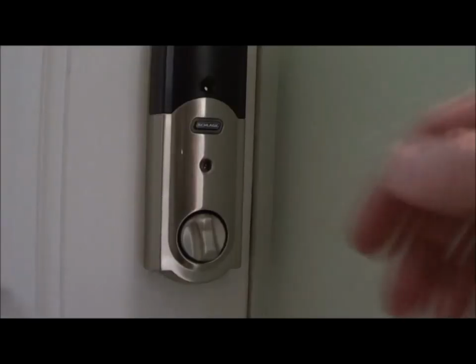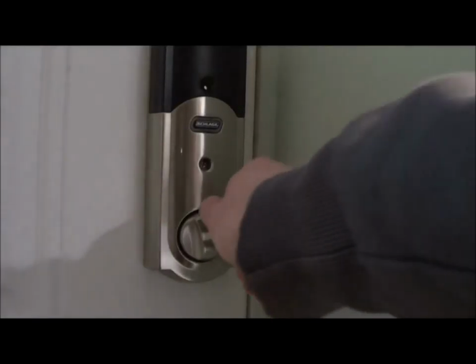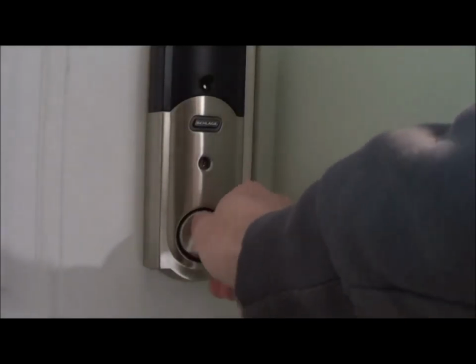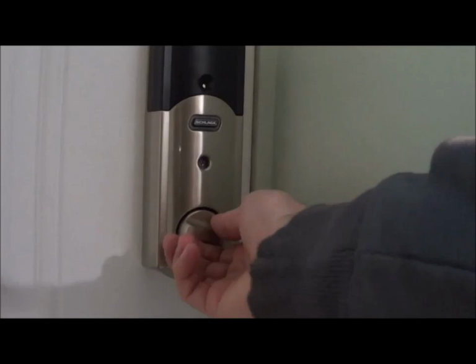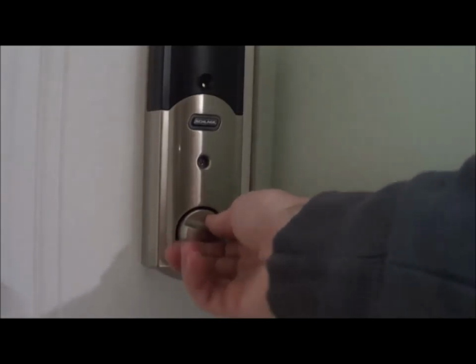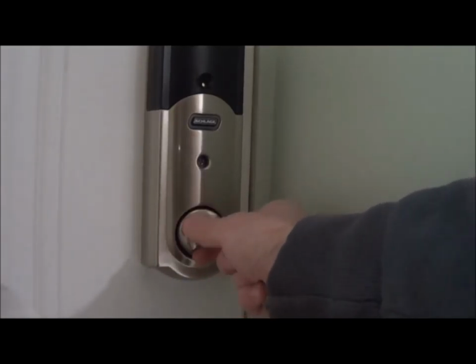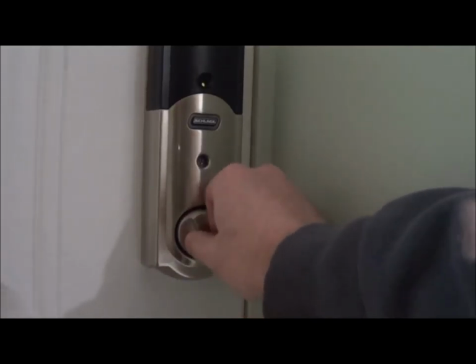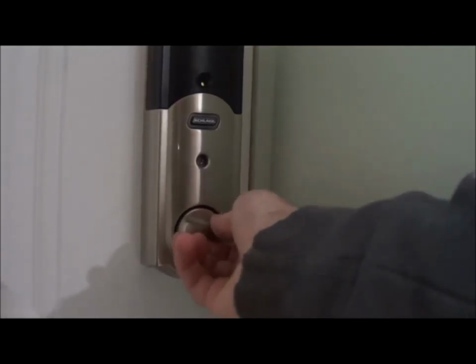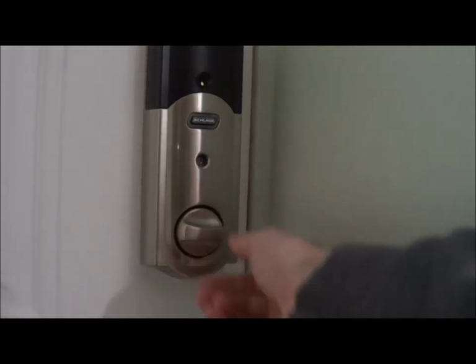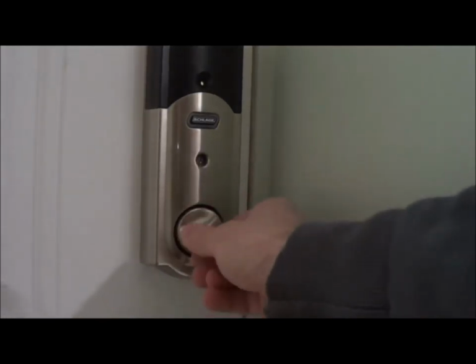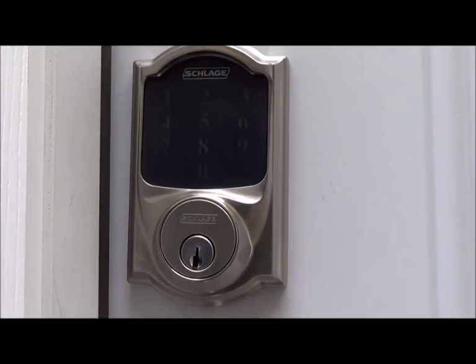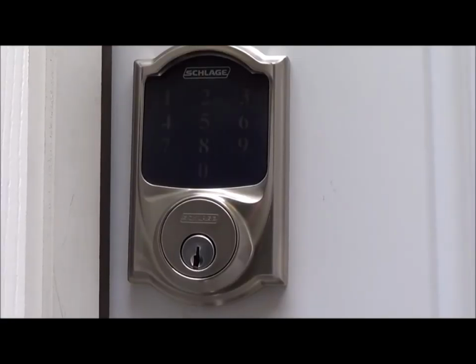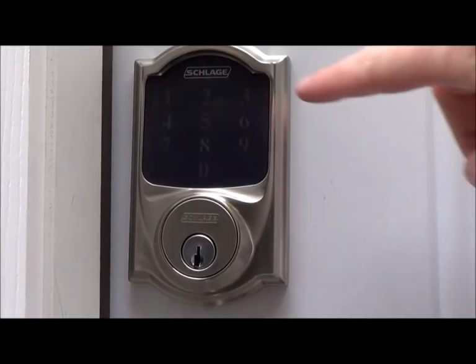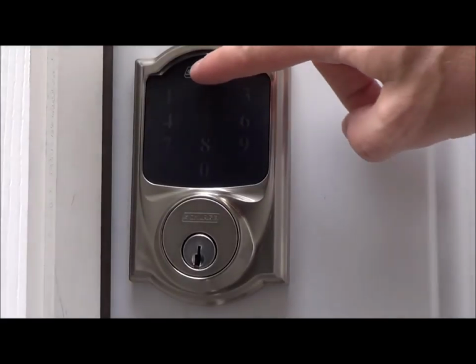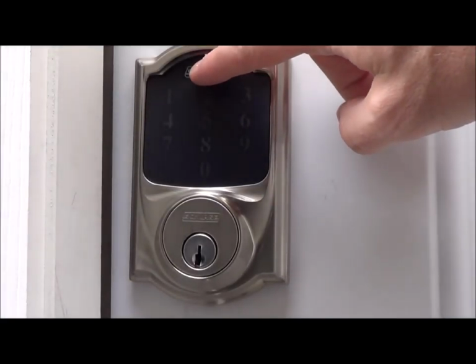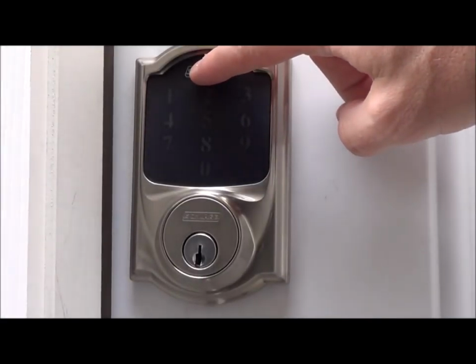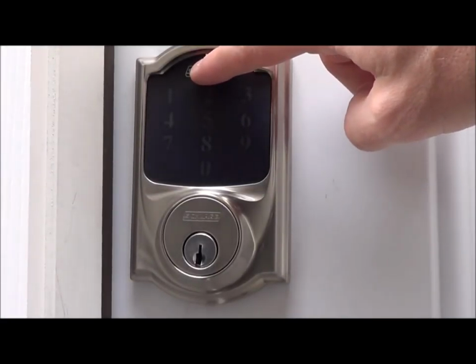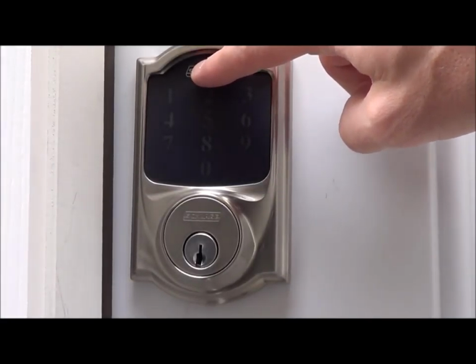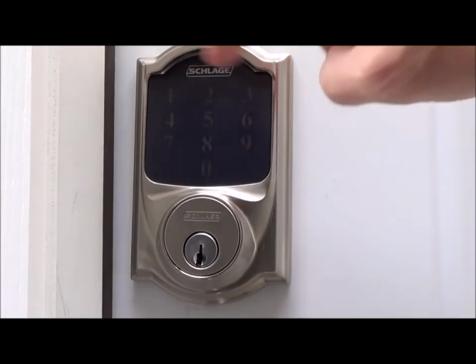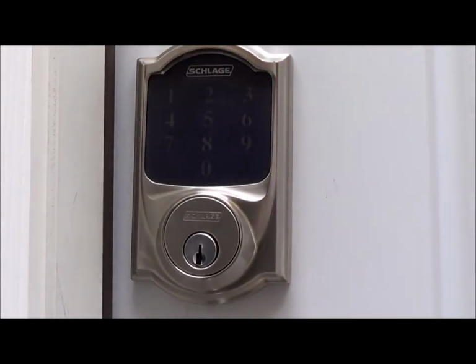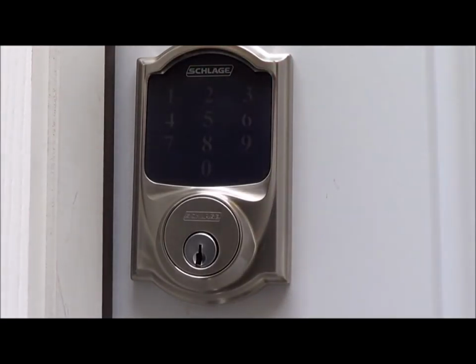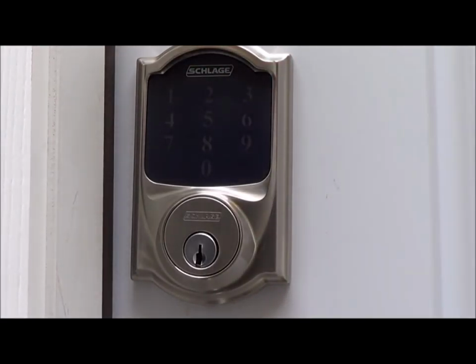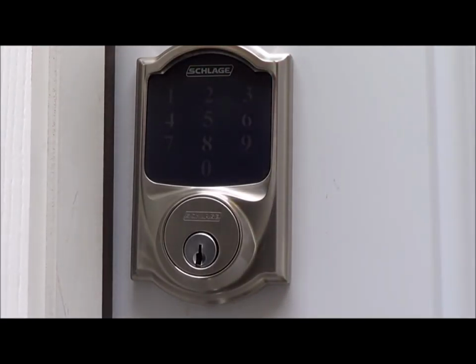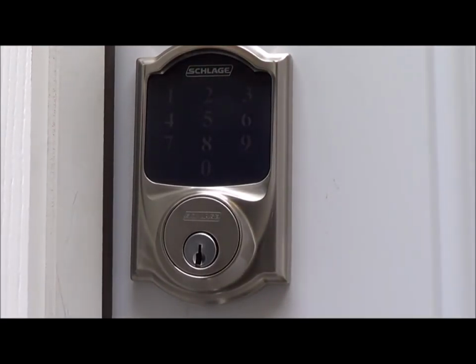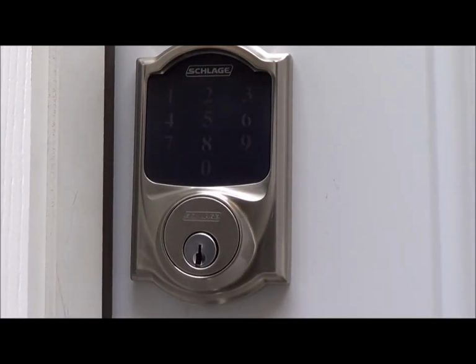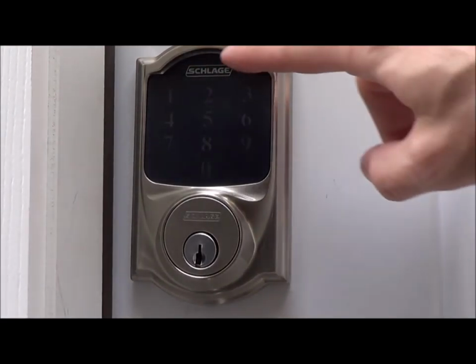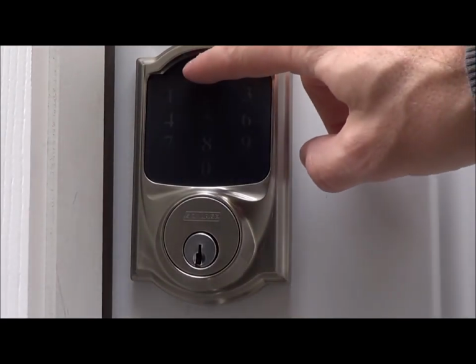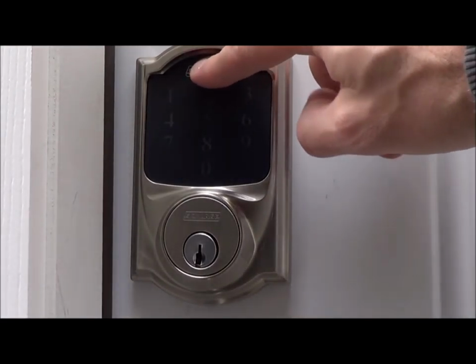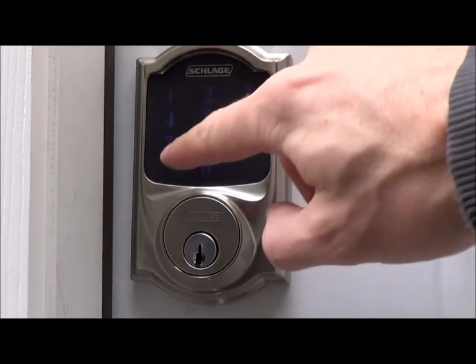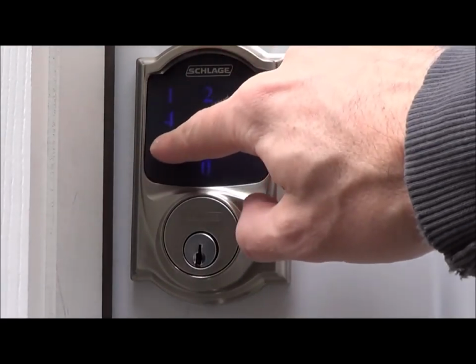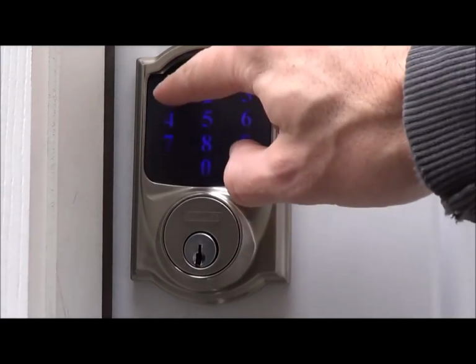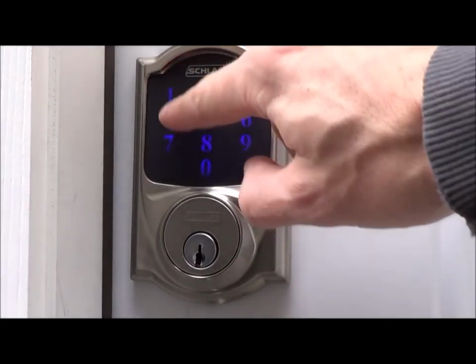From the inside you can now lock the deadbolt this way, and from the outside you can lock it by pressing this button. To unlock it press start and then your code.